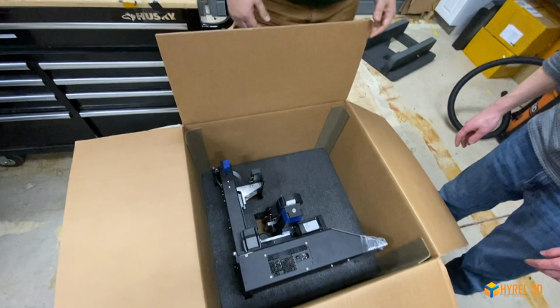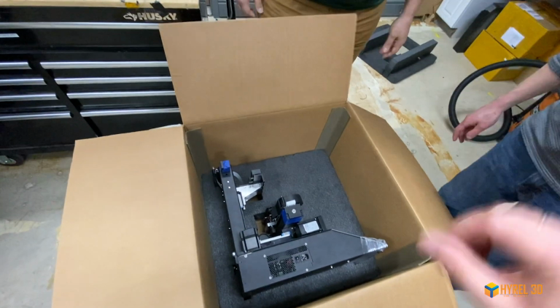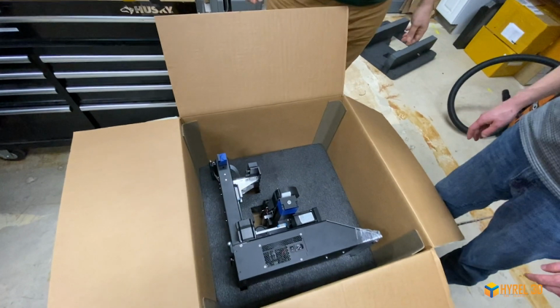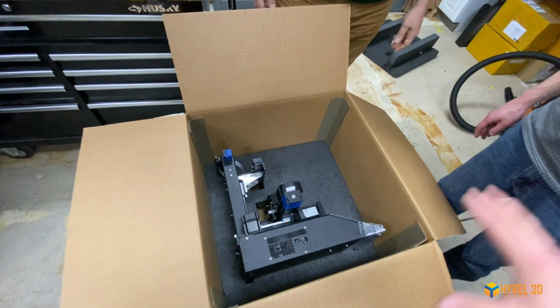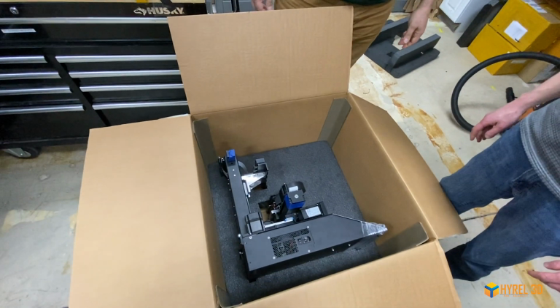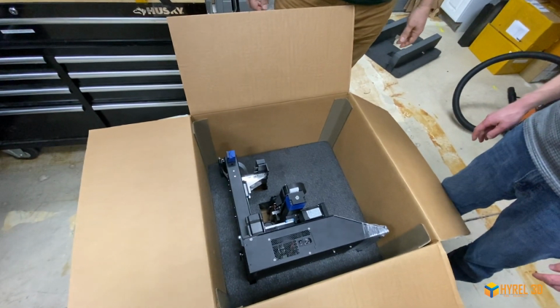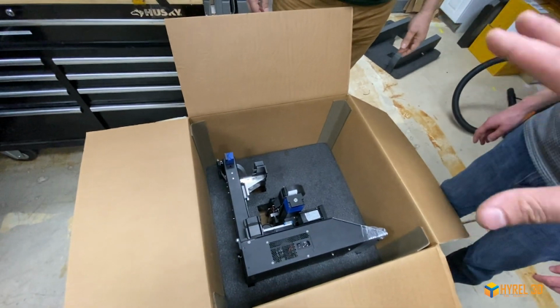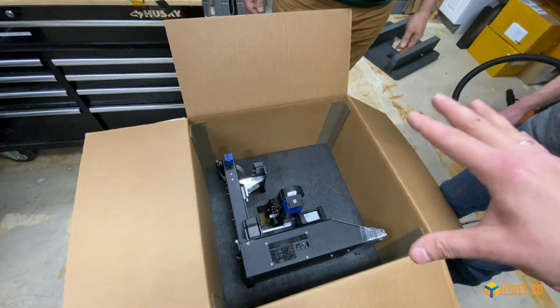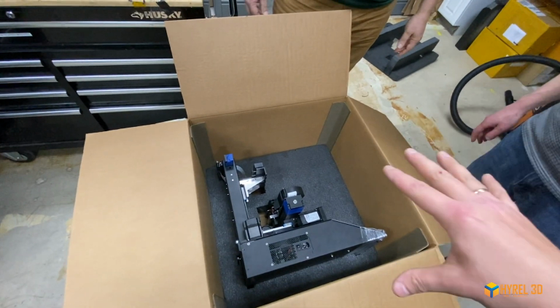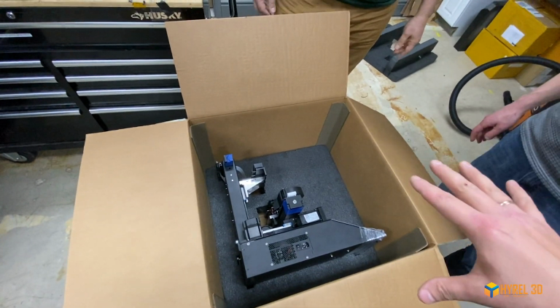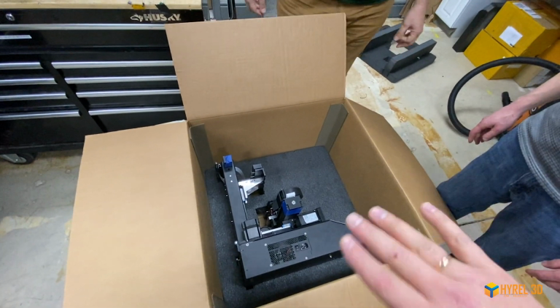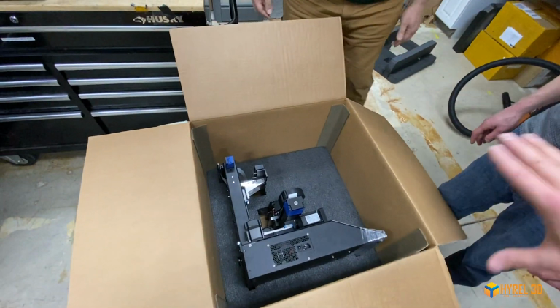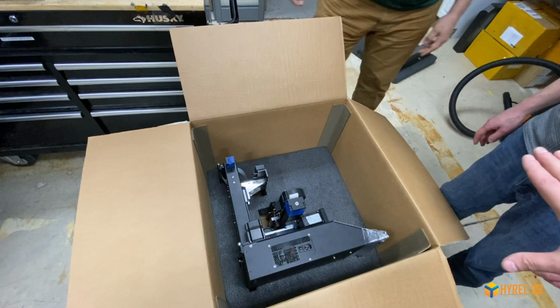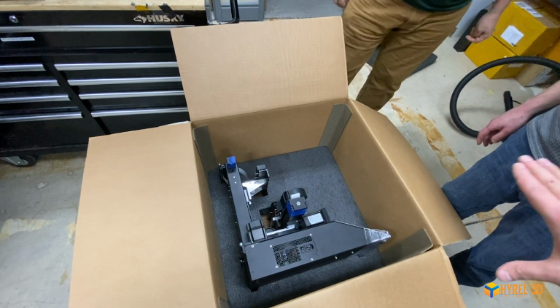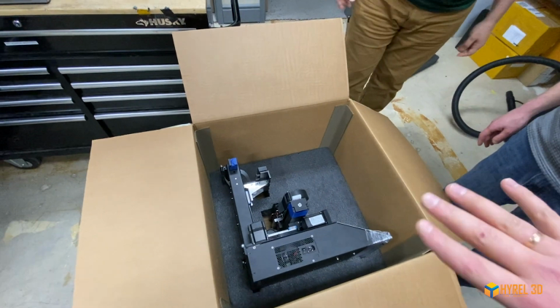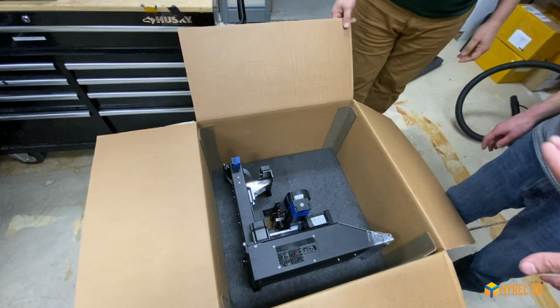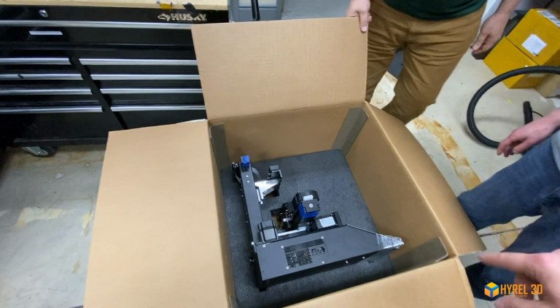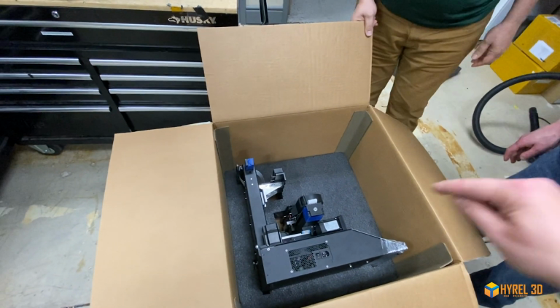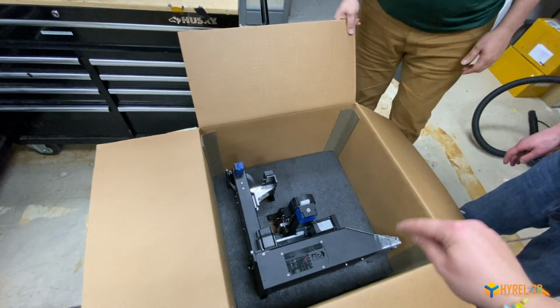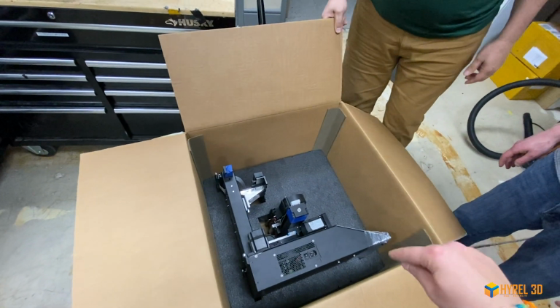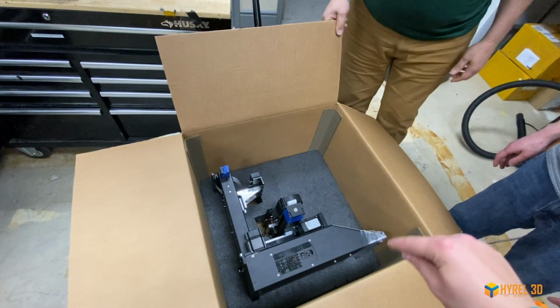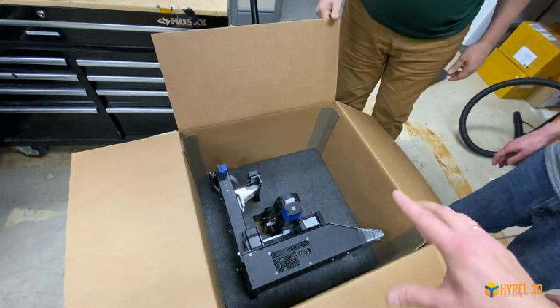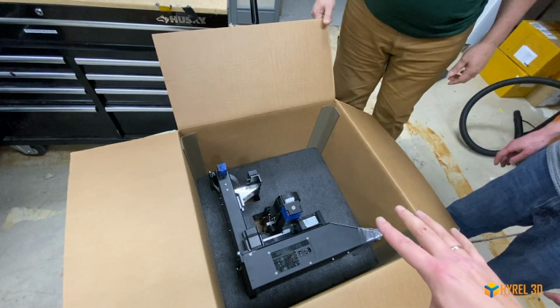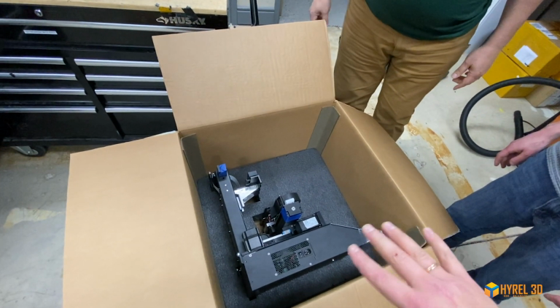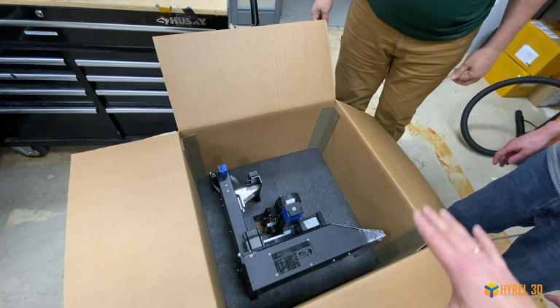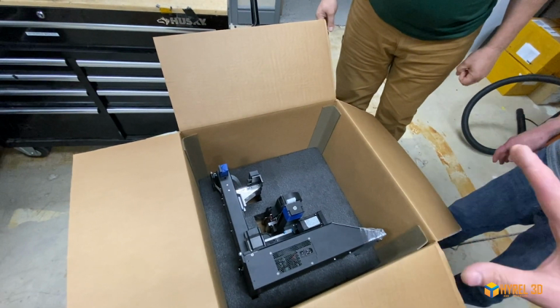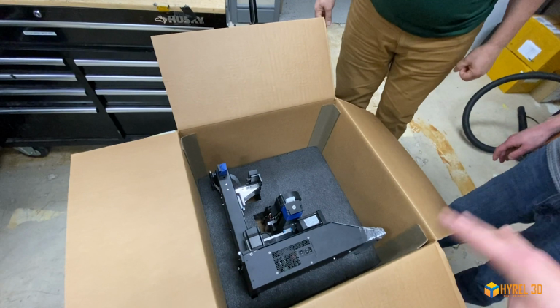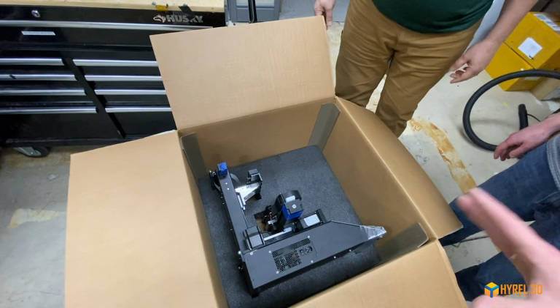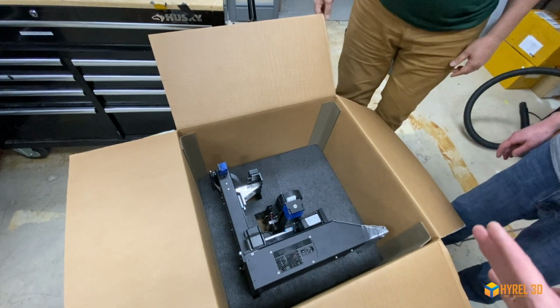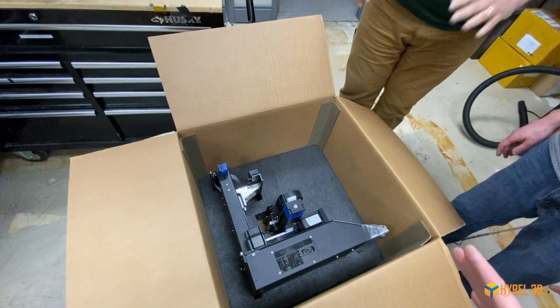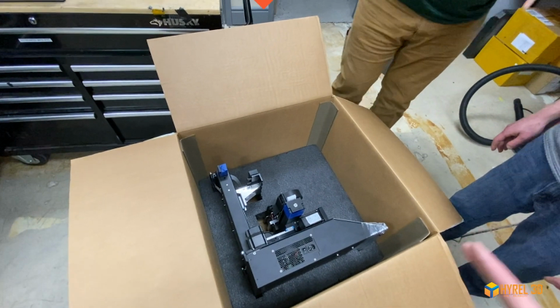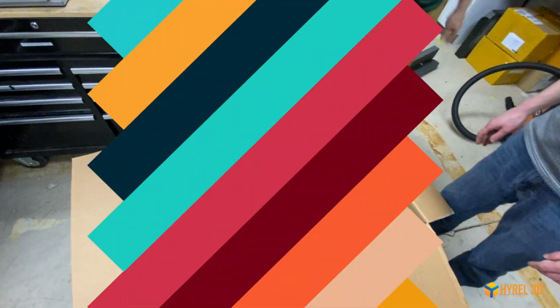Two people should lift the printer up — one grabbing the spine and rear base like the gray shirt, the other the front base like the green shirt — and rotate it, placing it on the work surface.